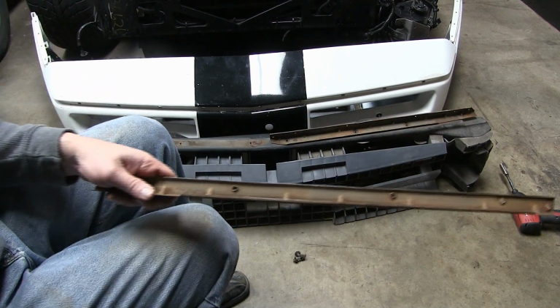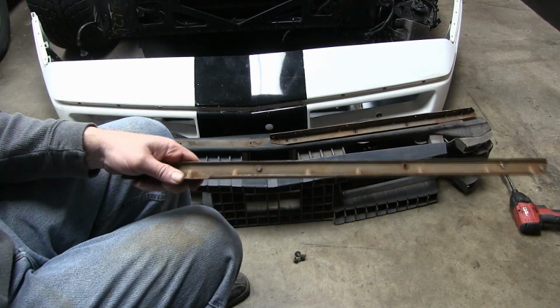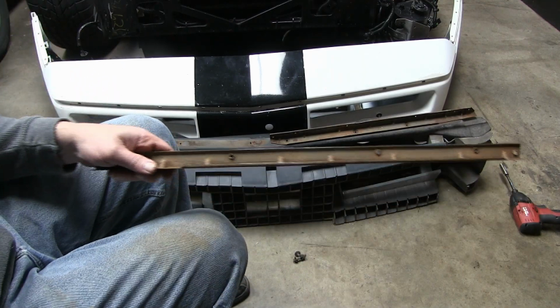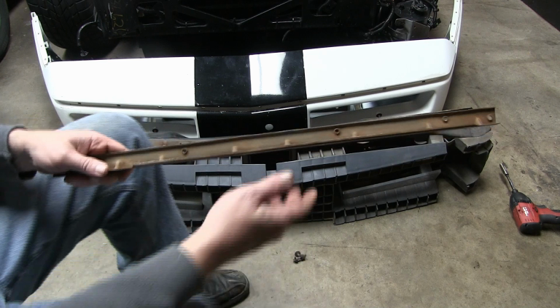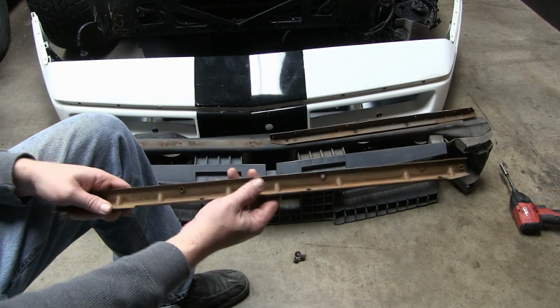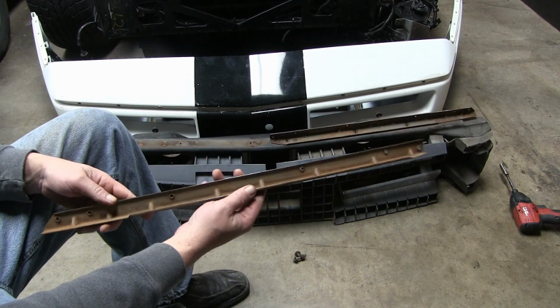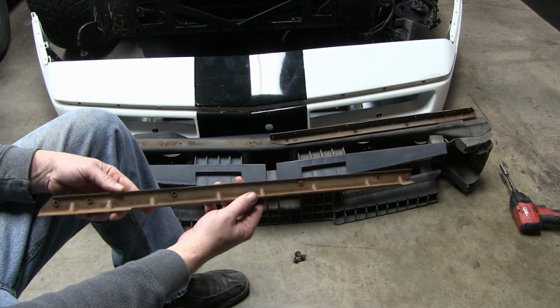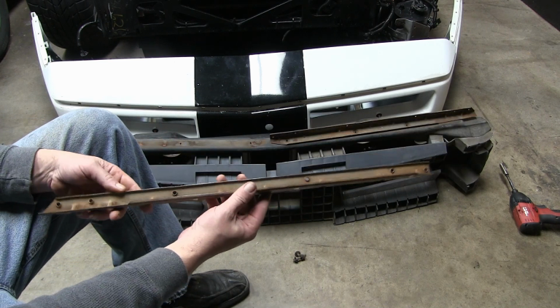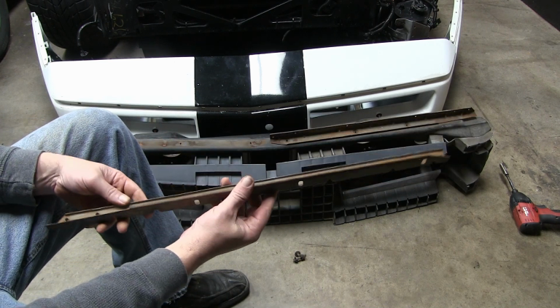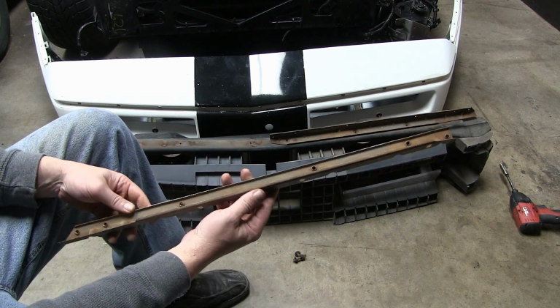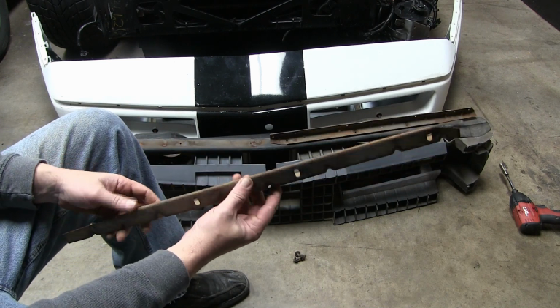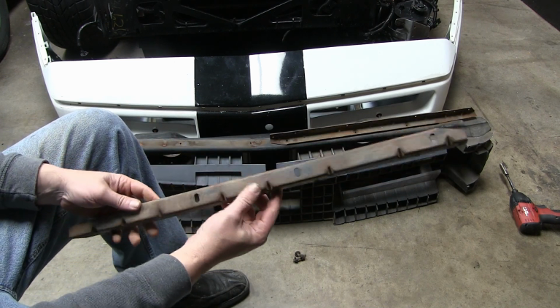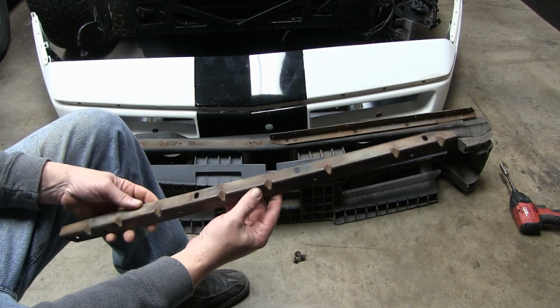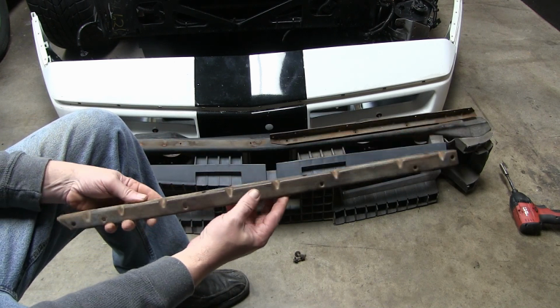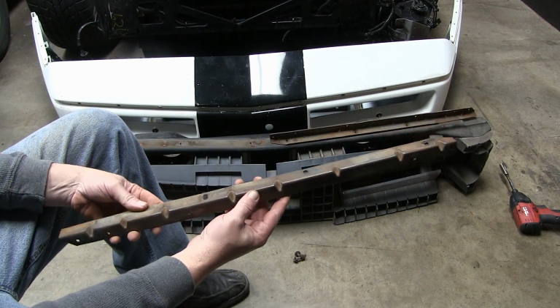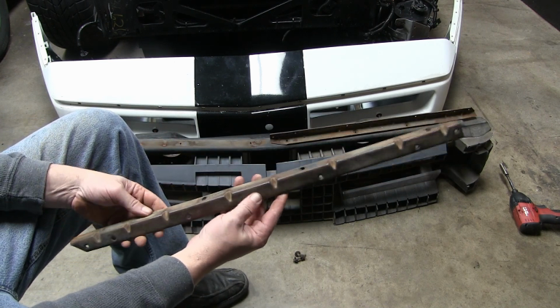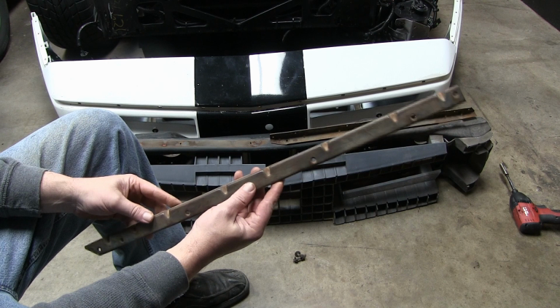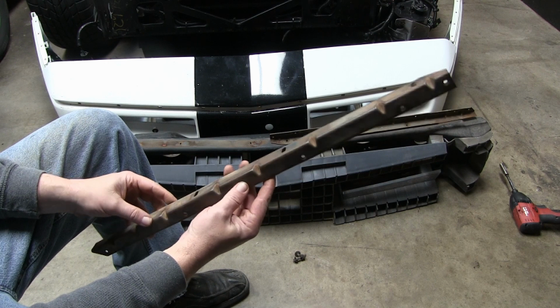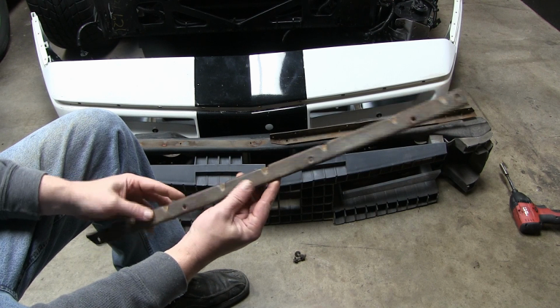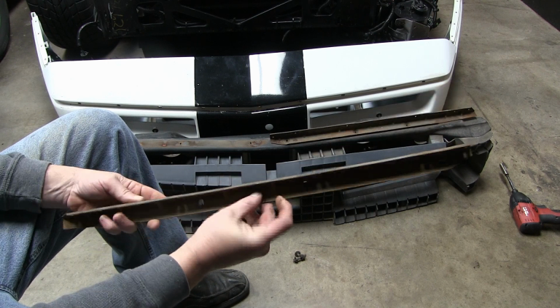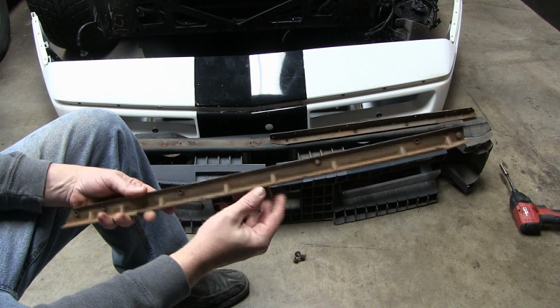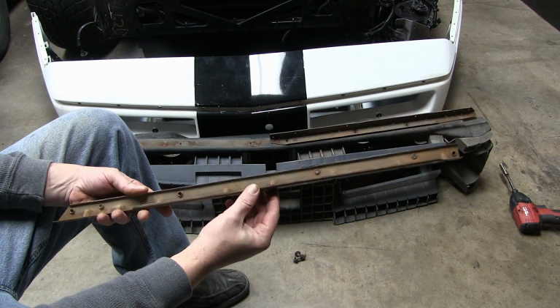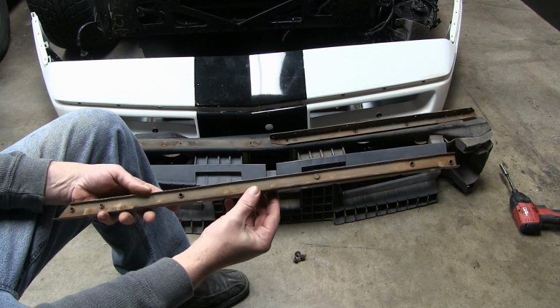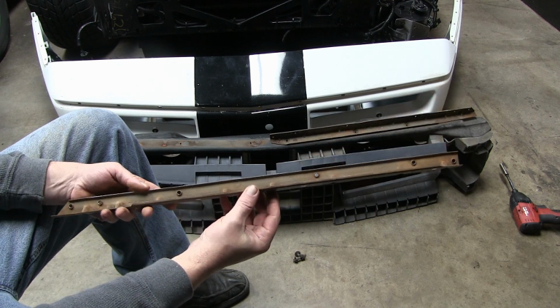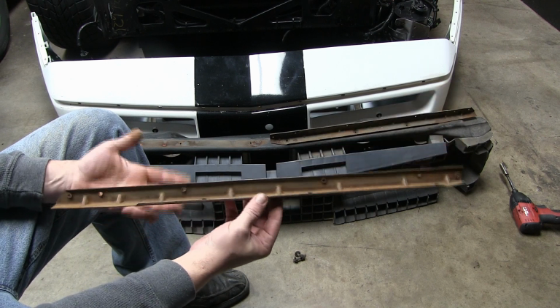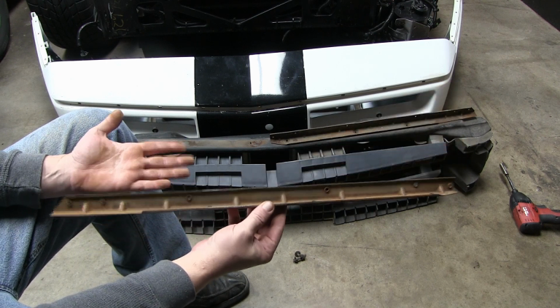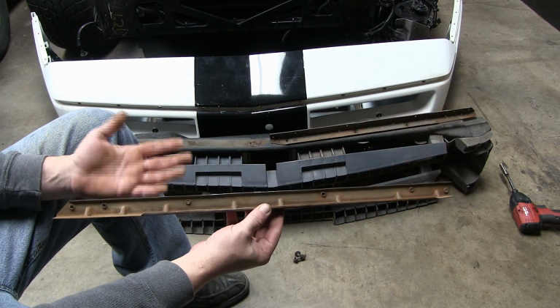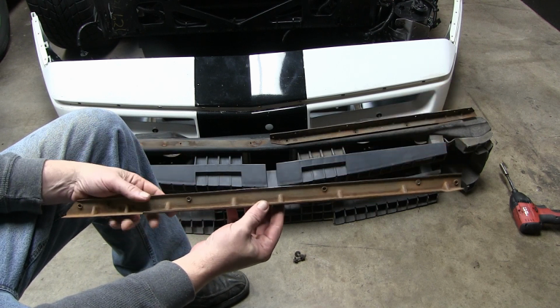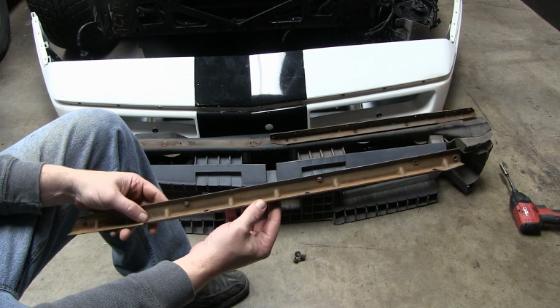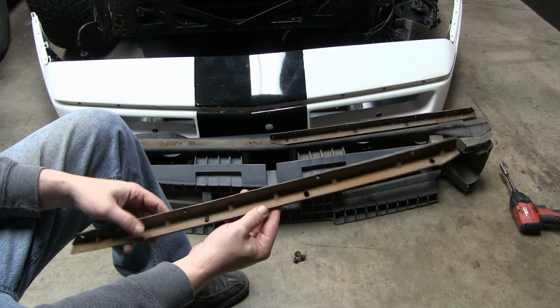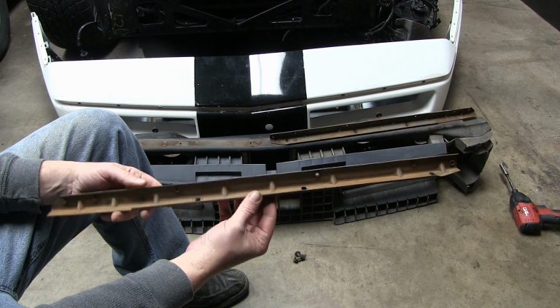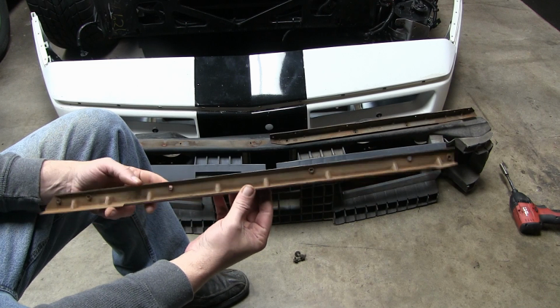Okay, that's about as good as I'm going to get this piece. There's no need for me to send this out and get it blasted or anything — a little rust converting paint on this will do the trick if it lasted this long.